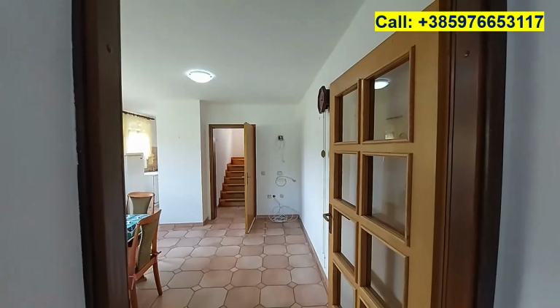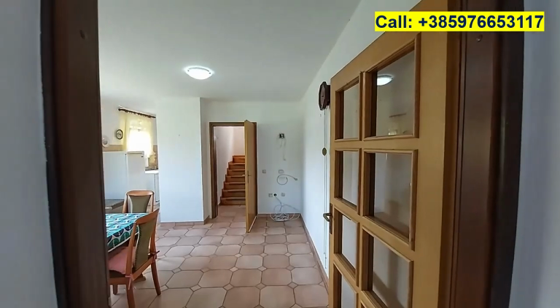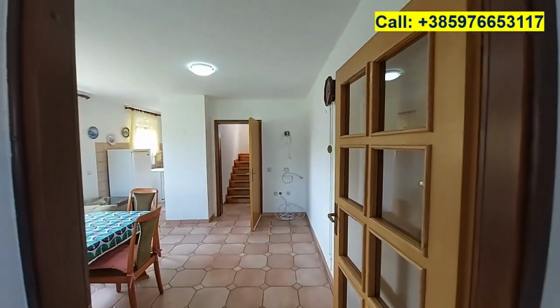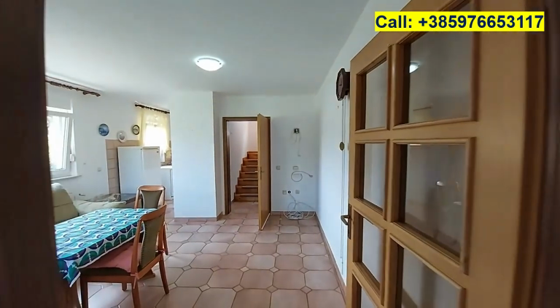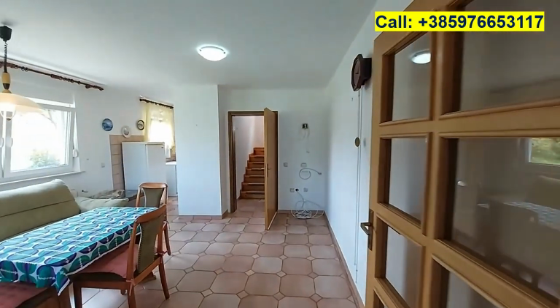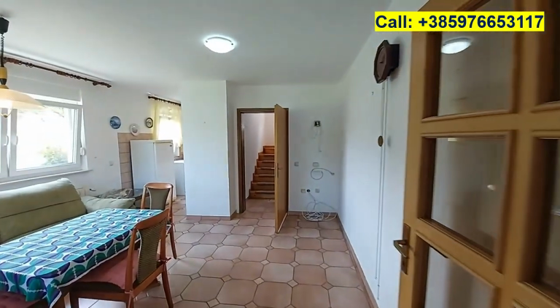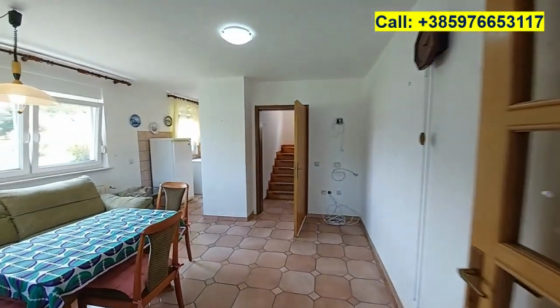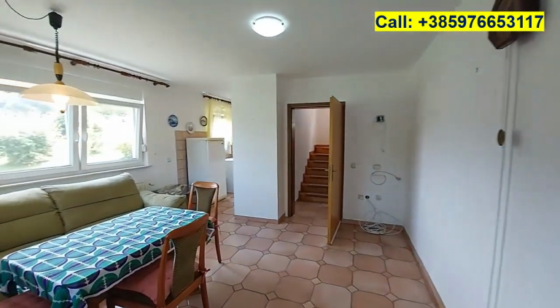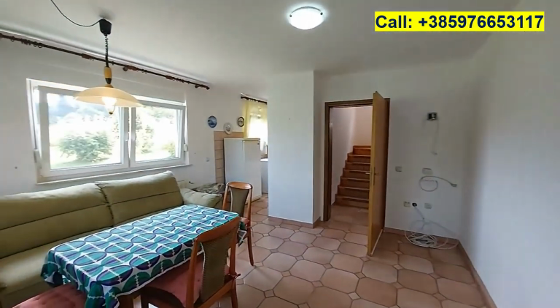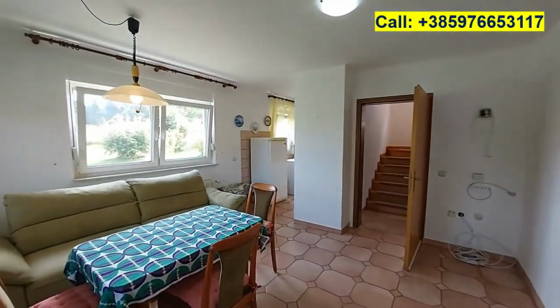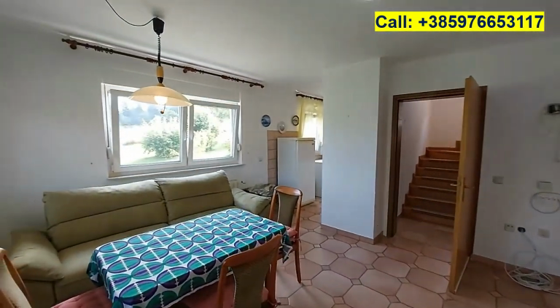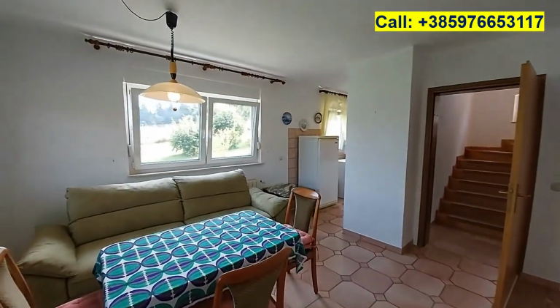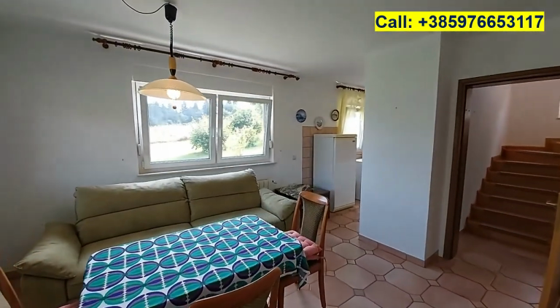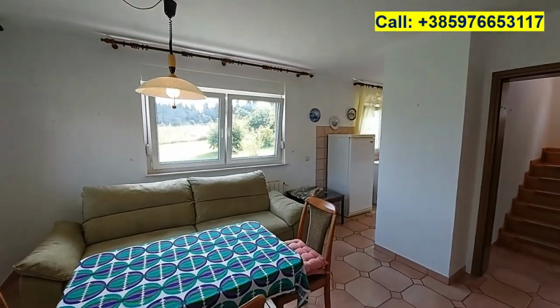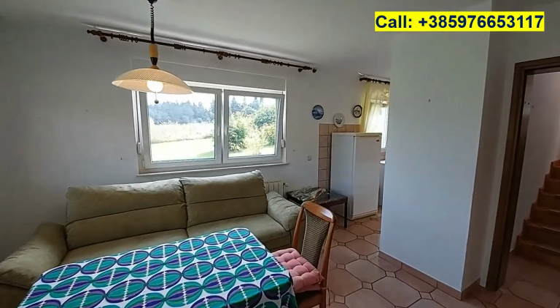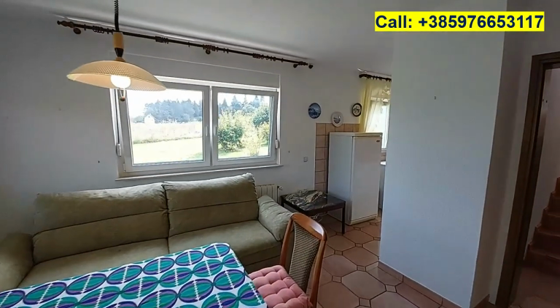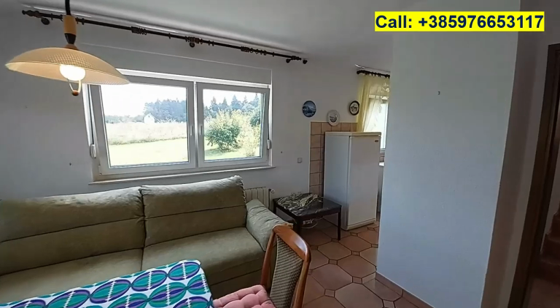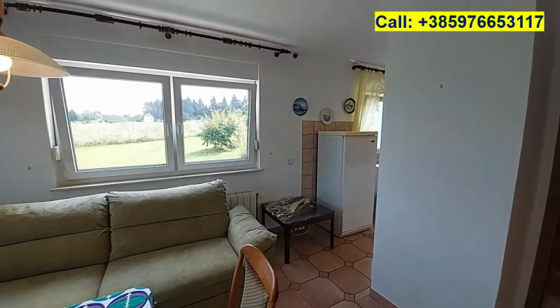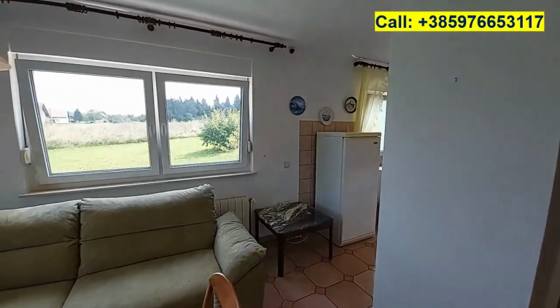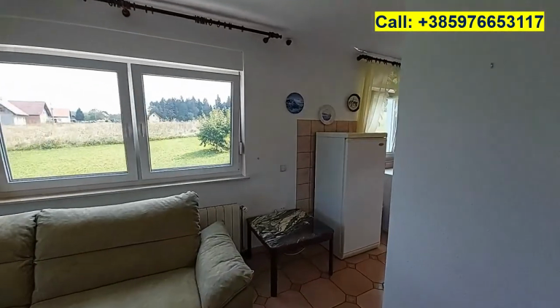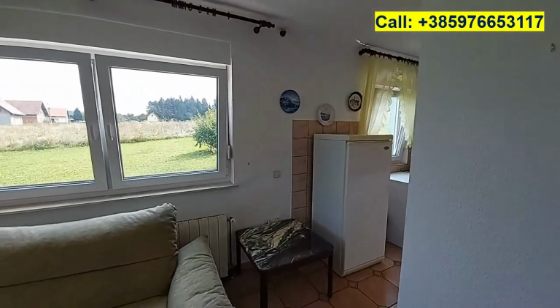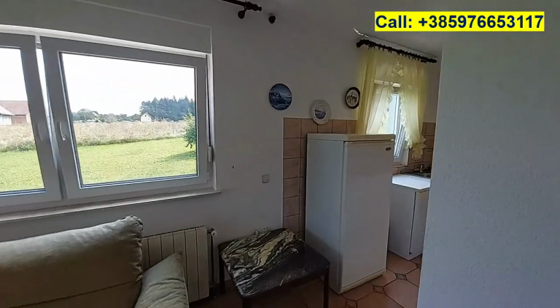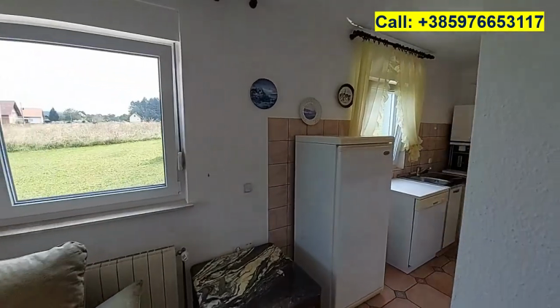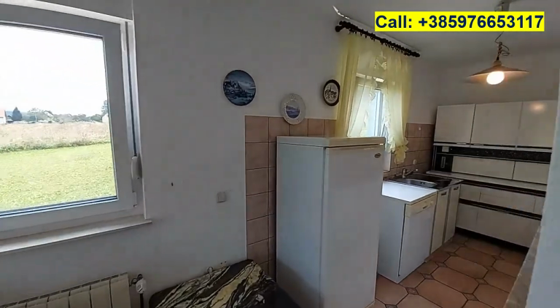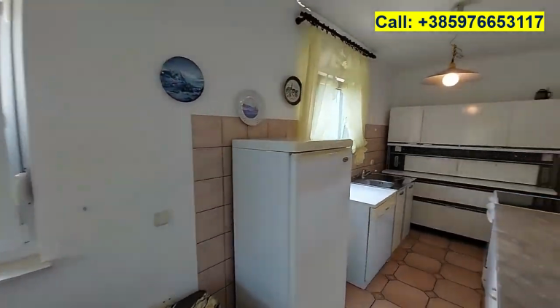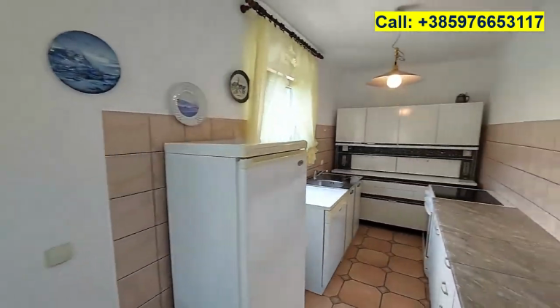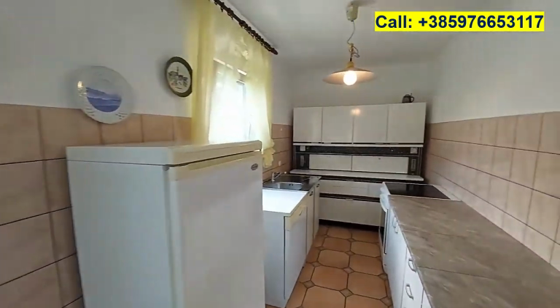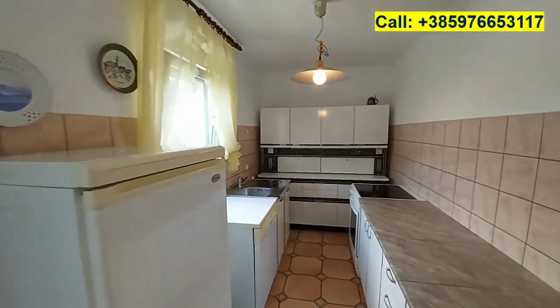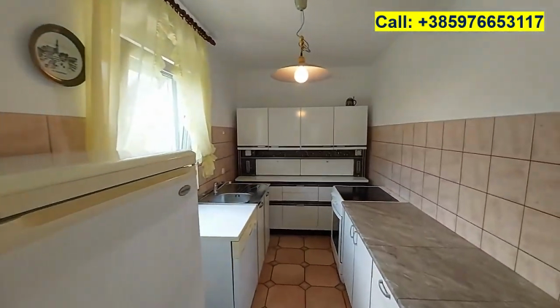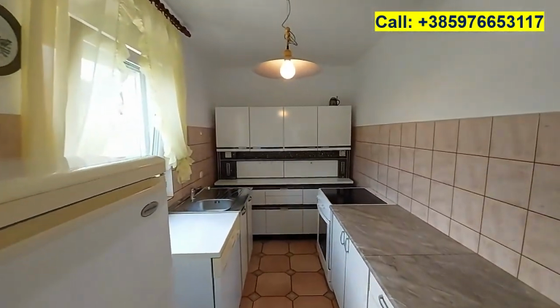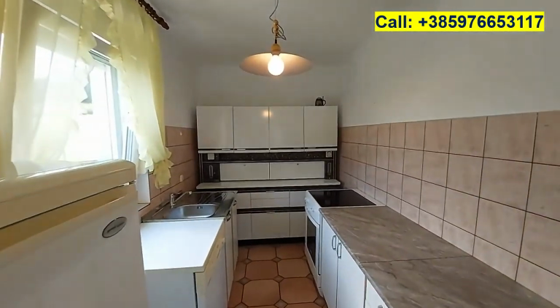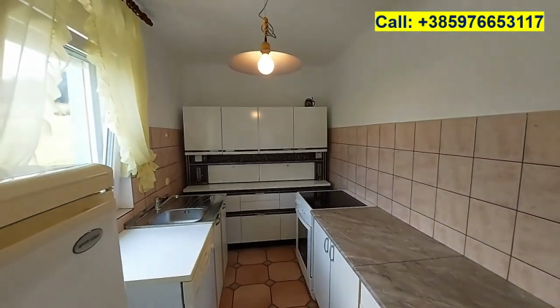Inside we have a small hallway, then we enter the living room with an open plan kitchen. The kitchen is here in the corner.